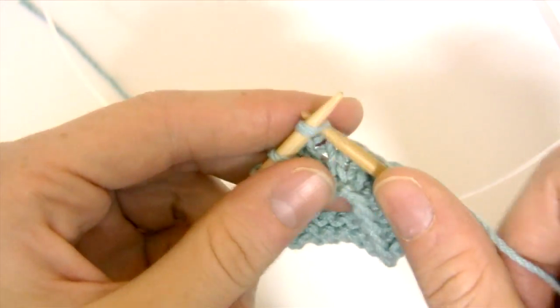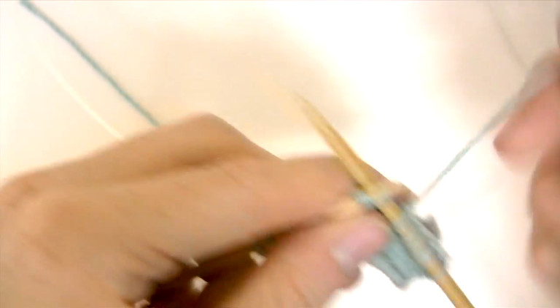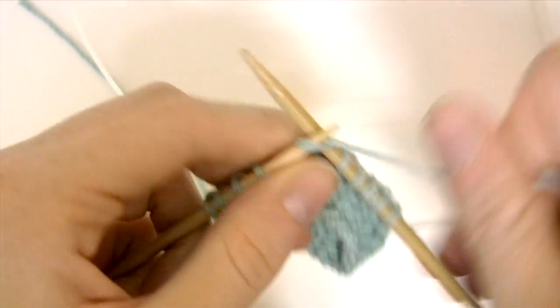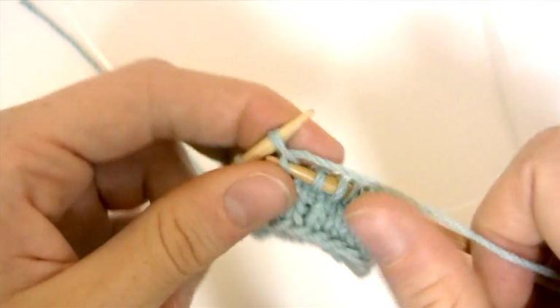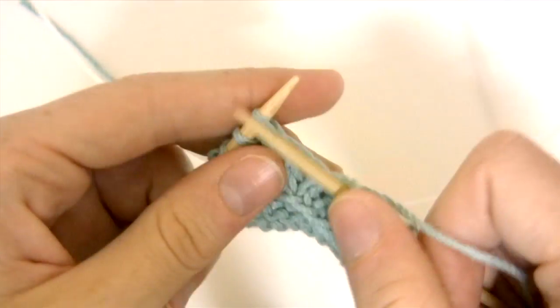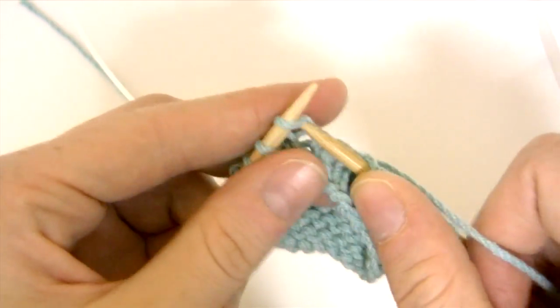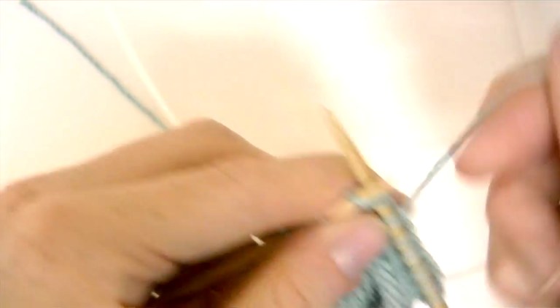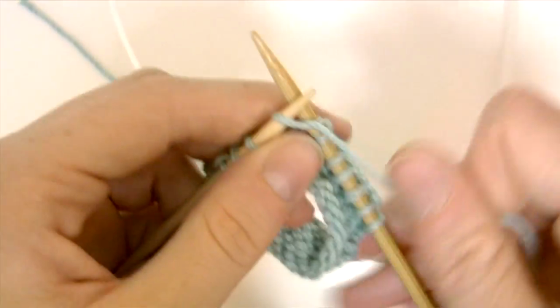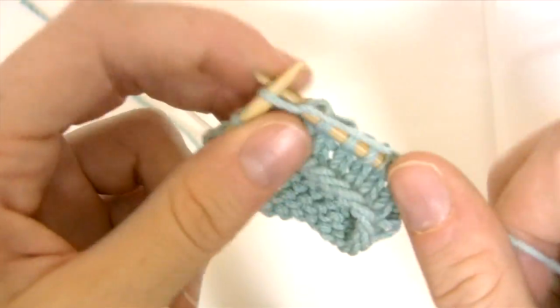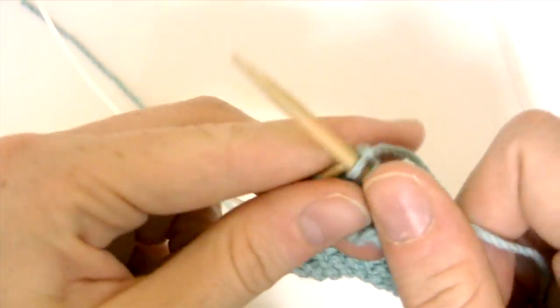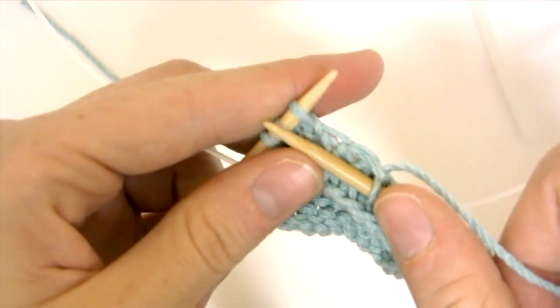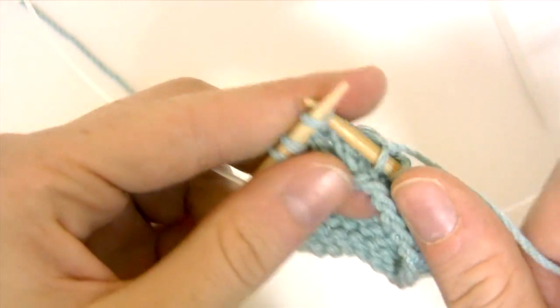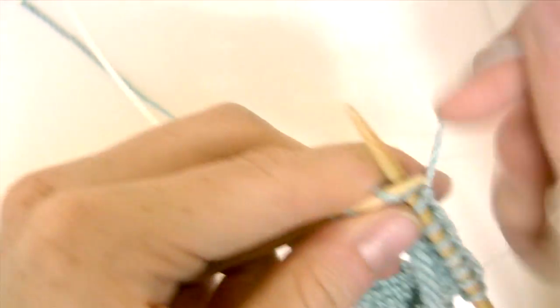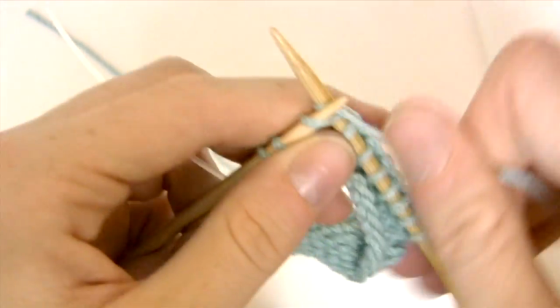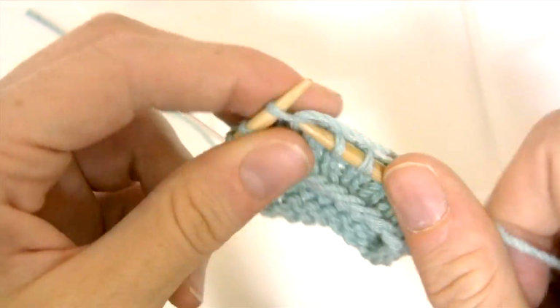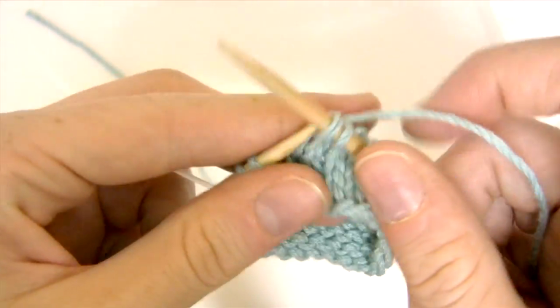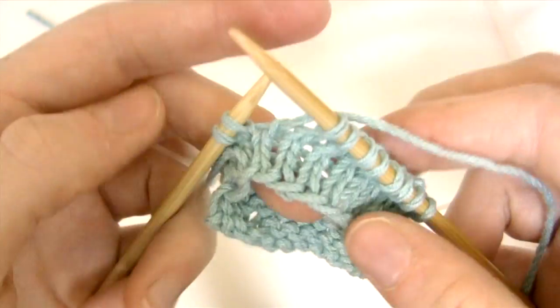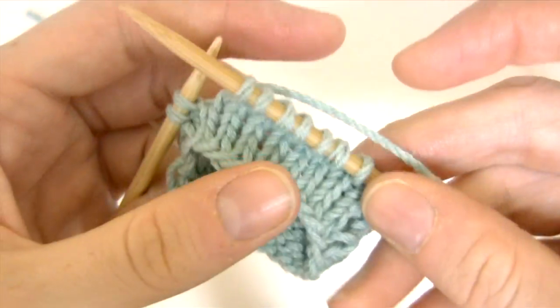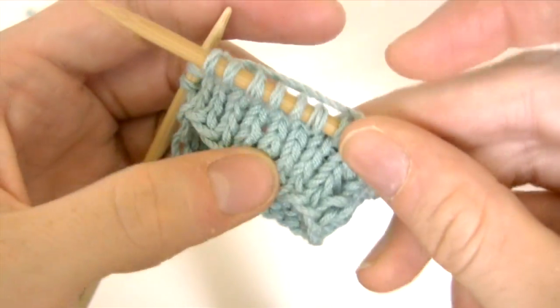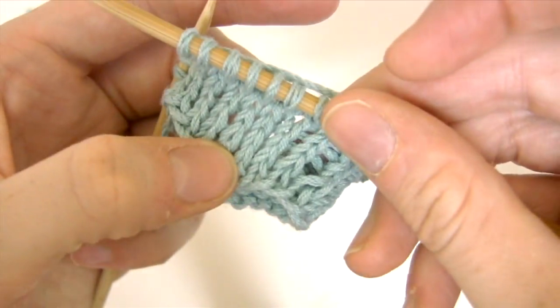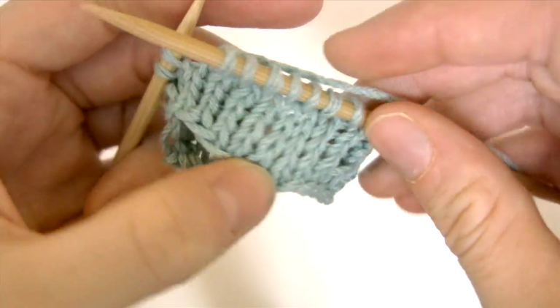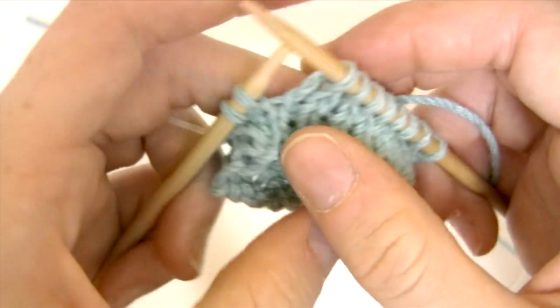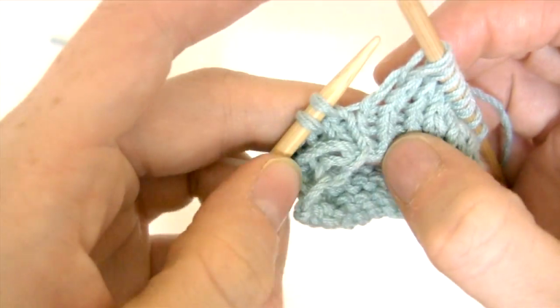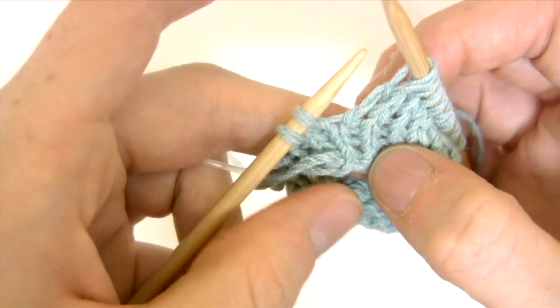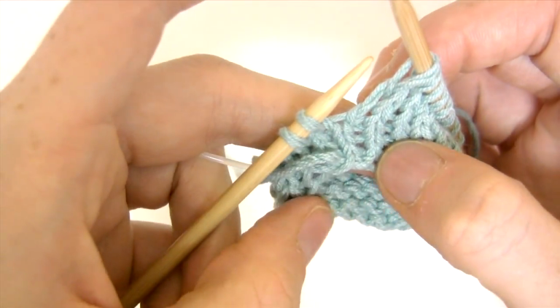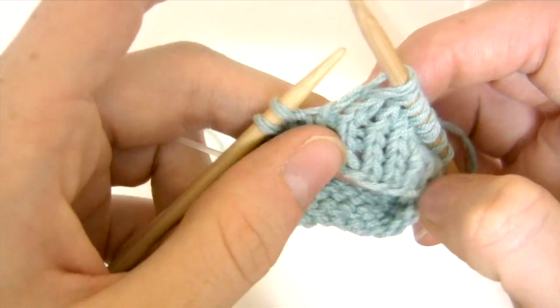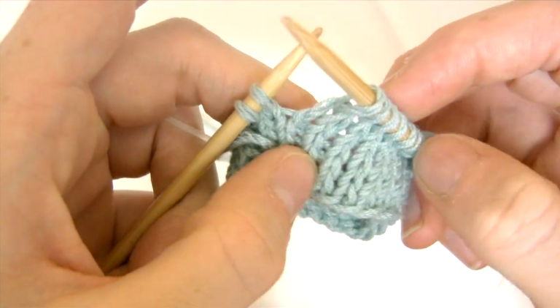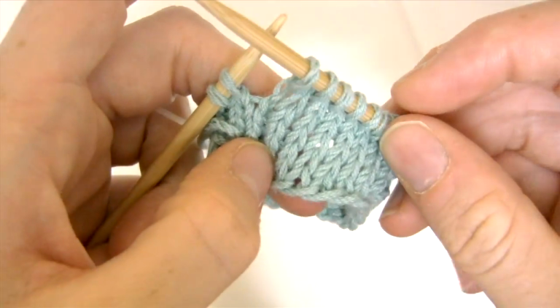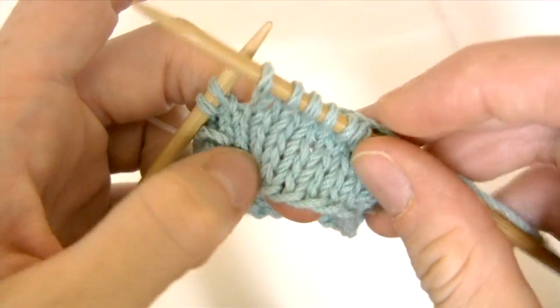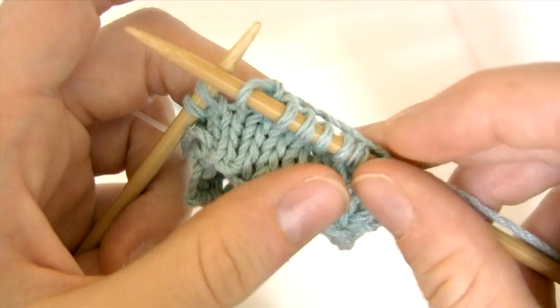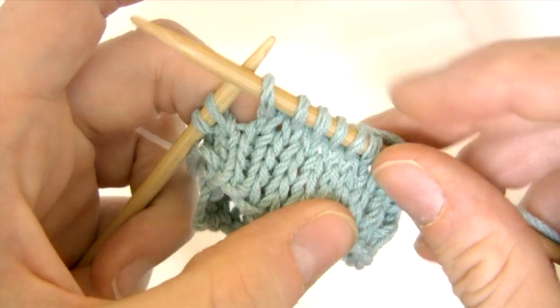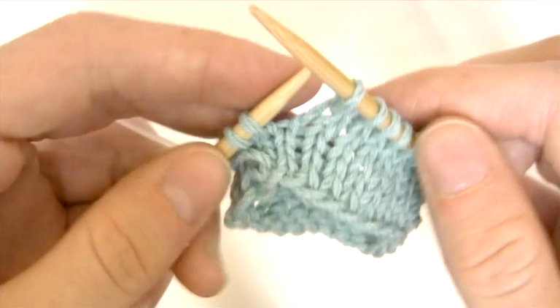After the first few rounds I'm starting to get more of the hang of knitting in the round using two circular needles. I hope that this helps. Thanks for watching.